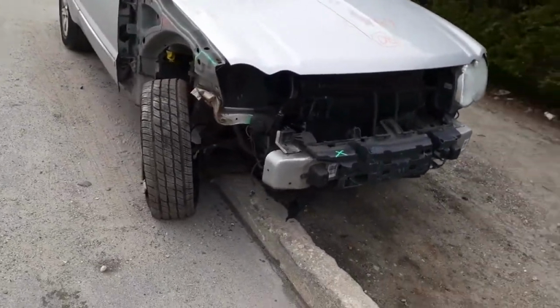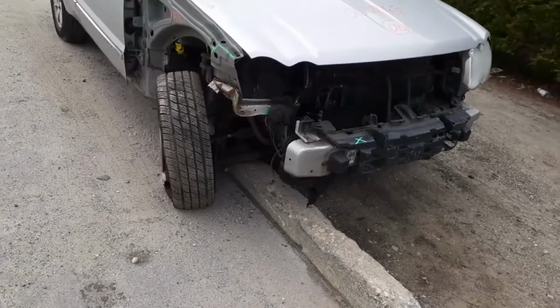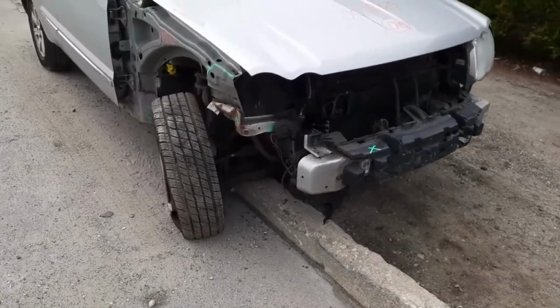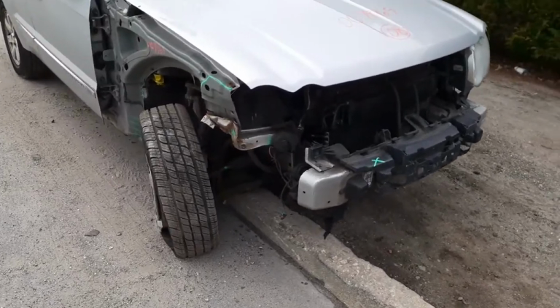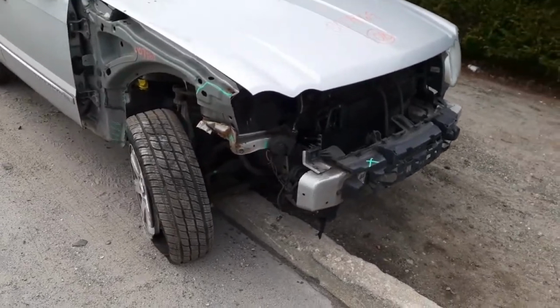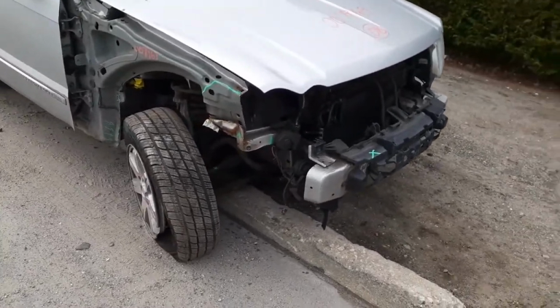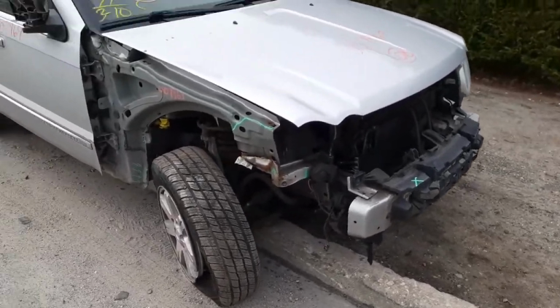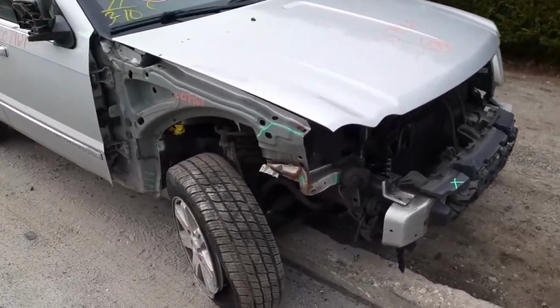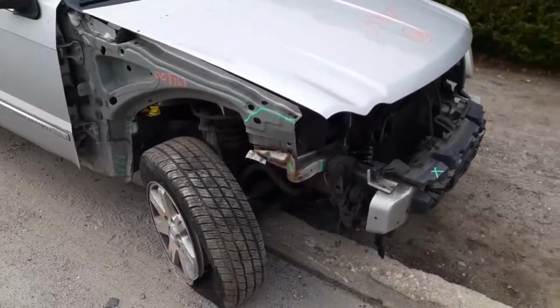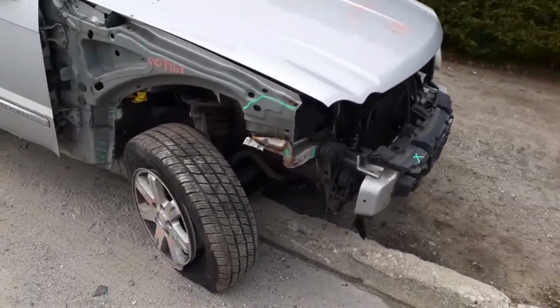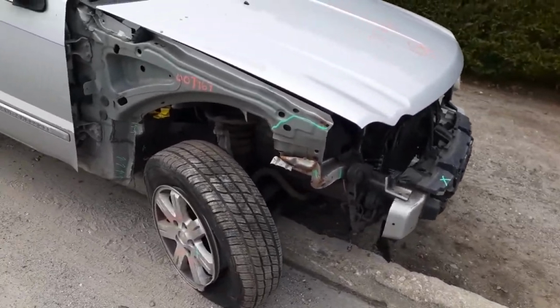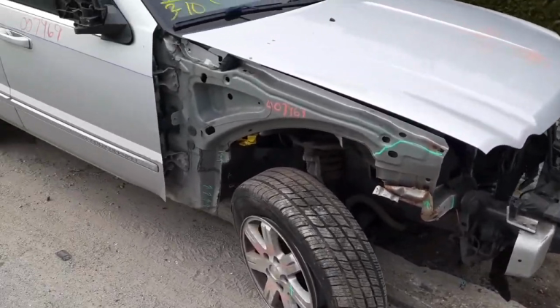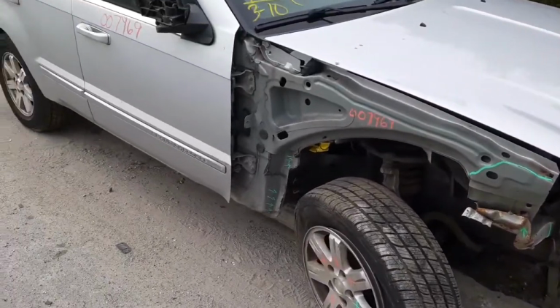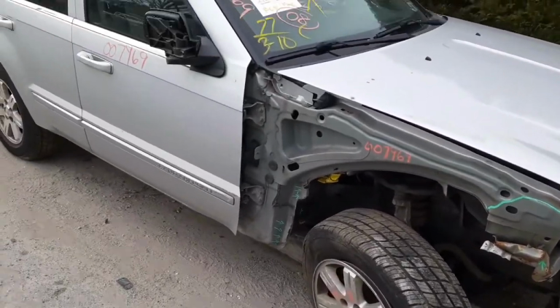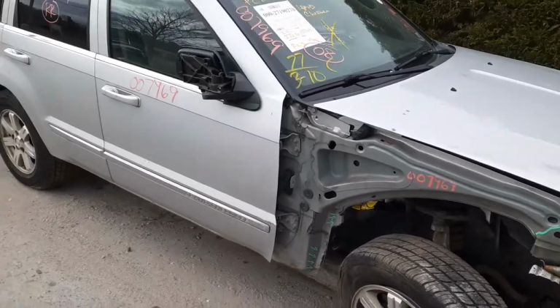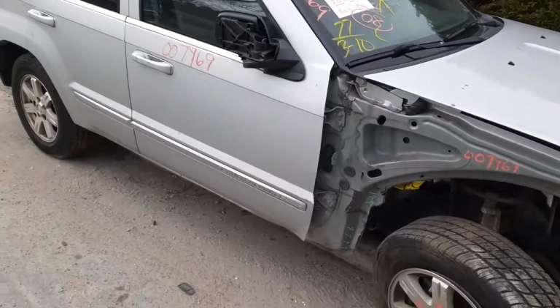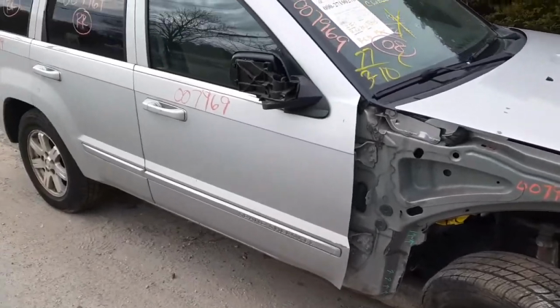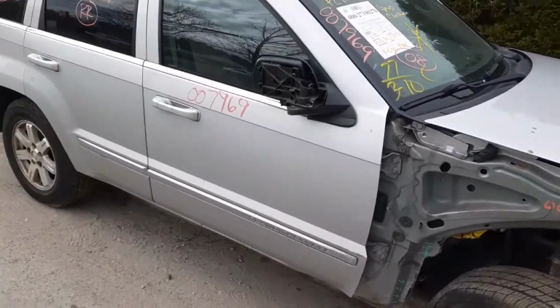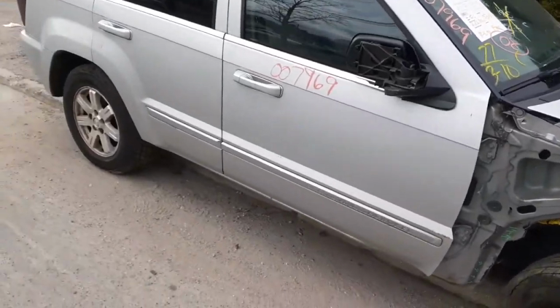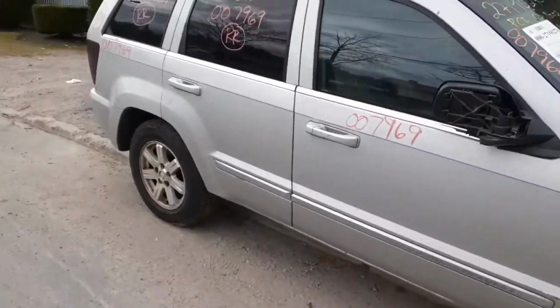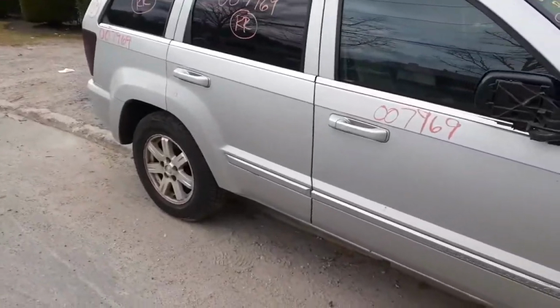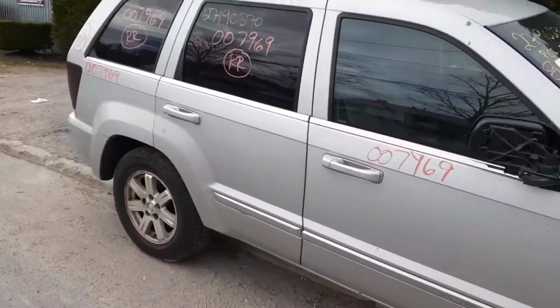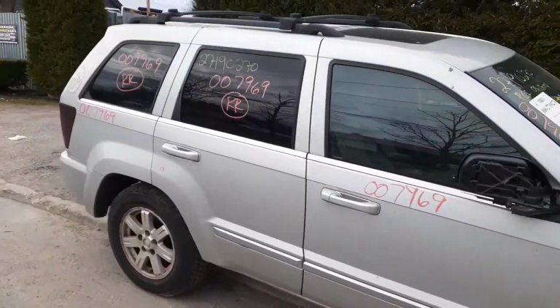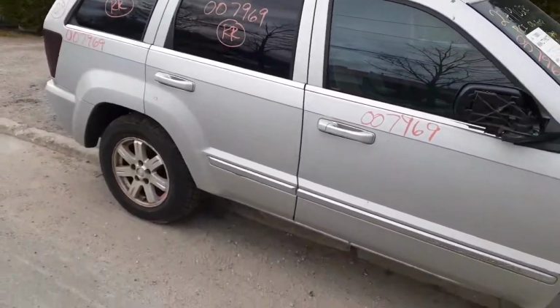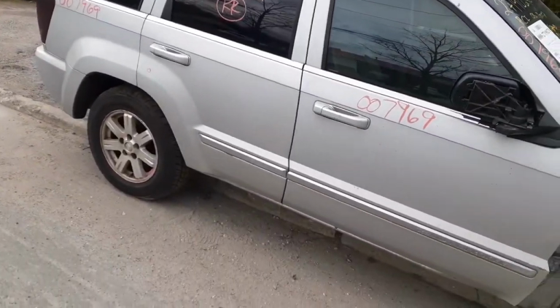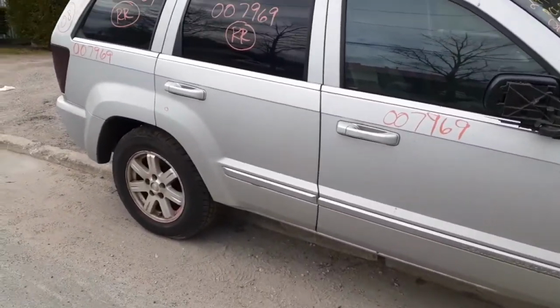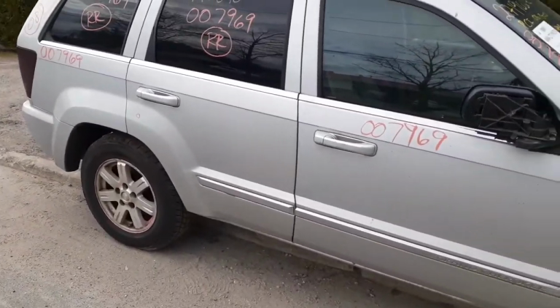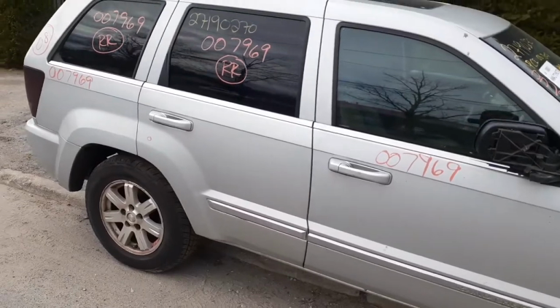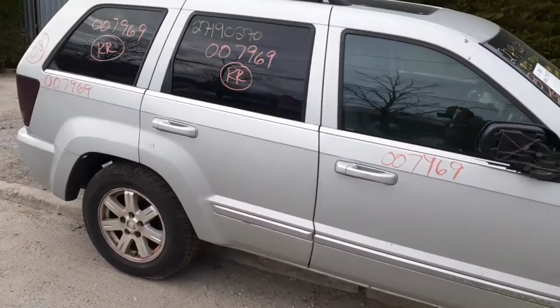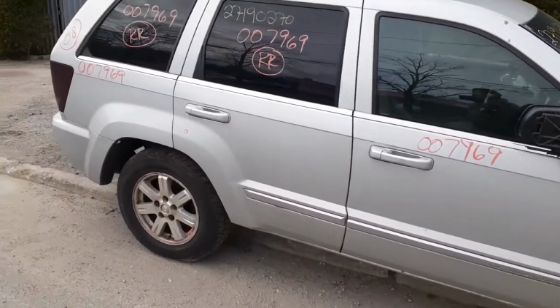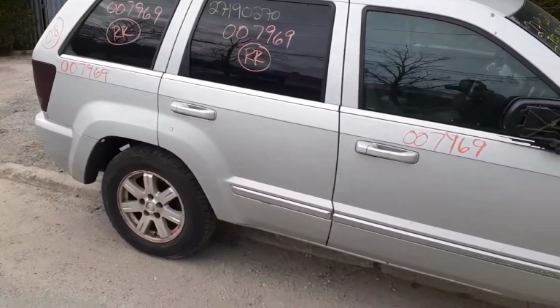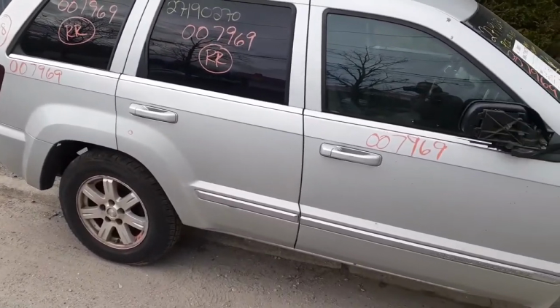Inner structure on this side is no good — you can see the green marks. You do have a right front door with a couple things in it. Right rear door is no good, it's full of Bondo down on the bottom. The back part was obviously hit once before.